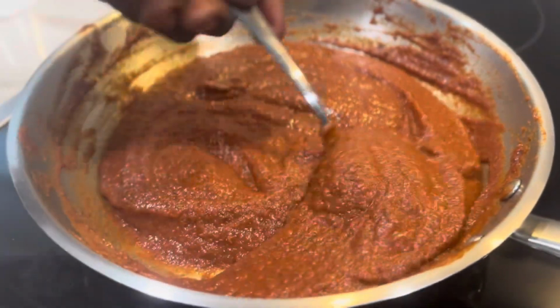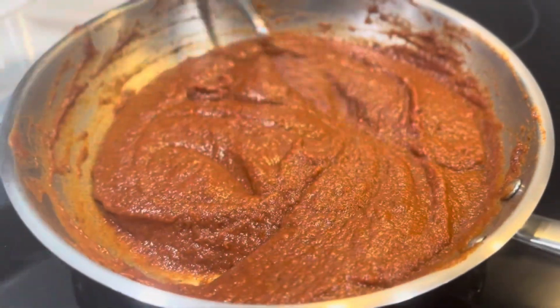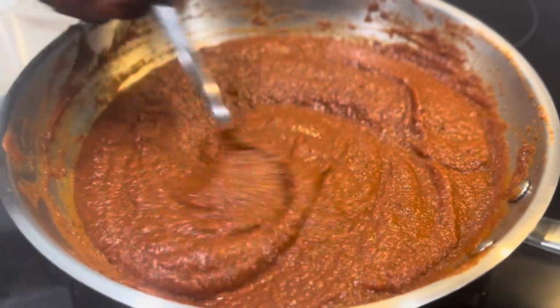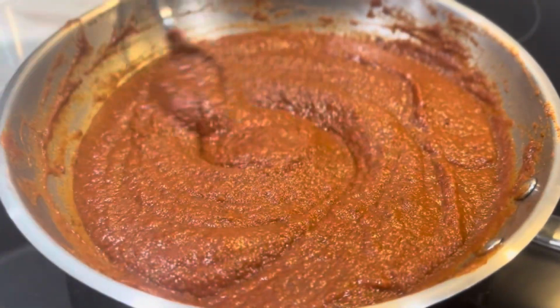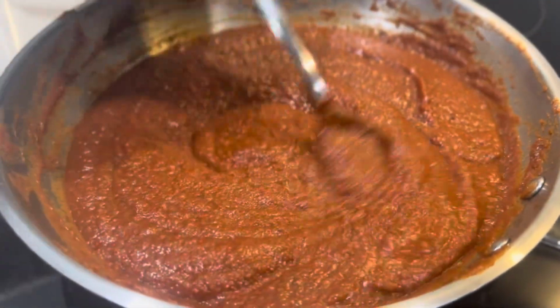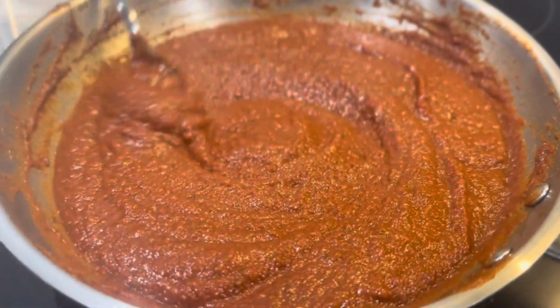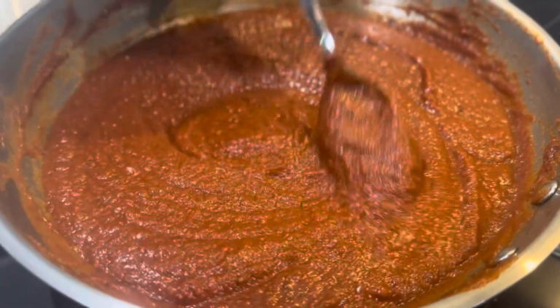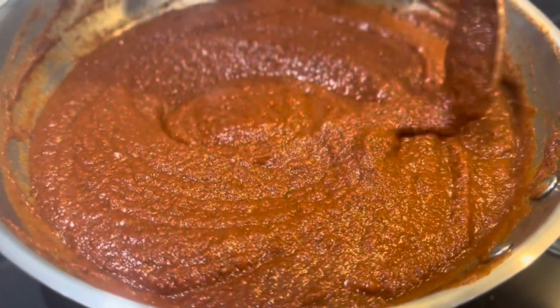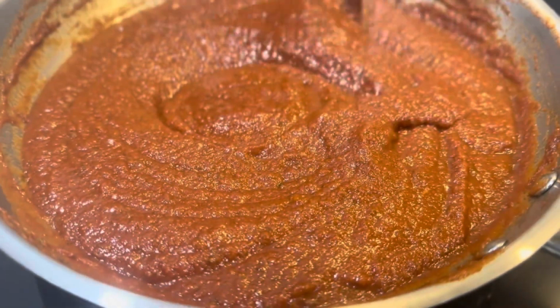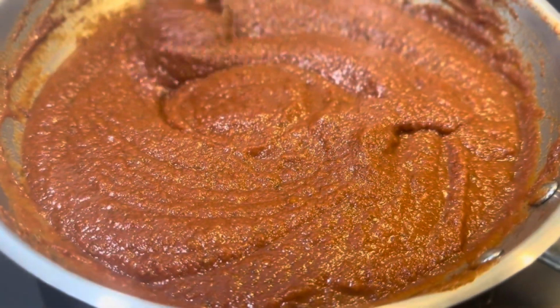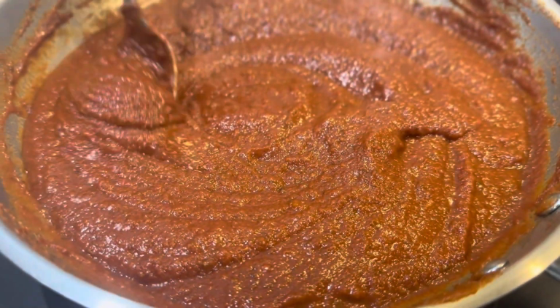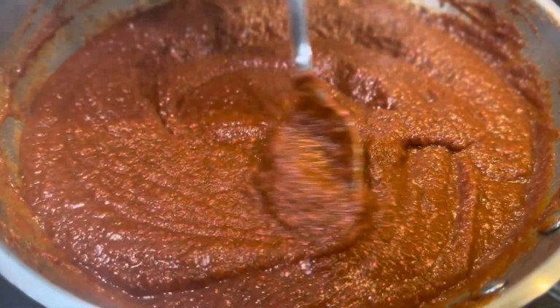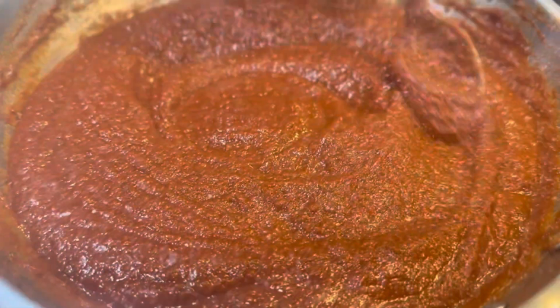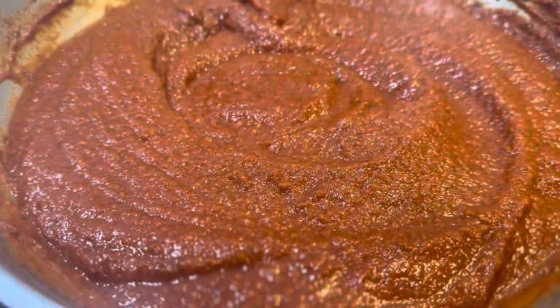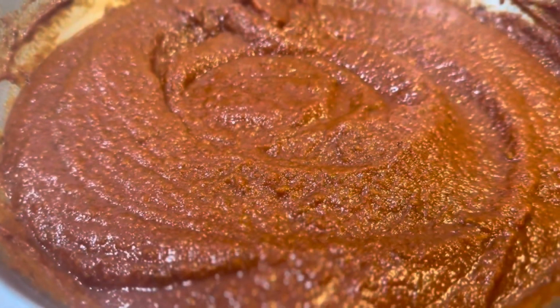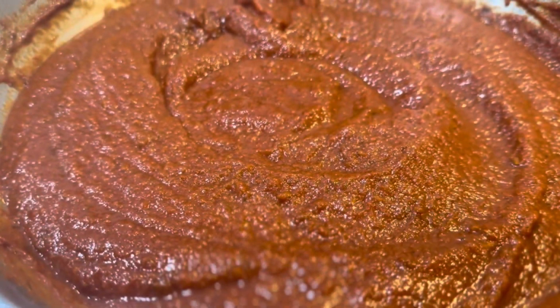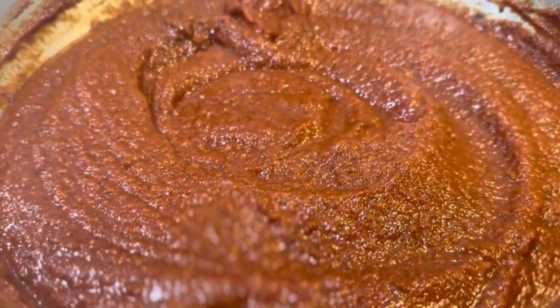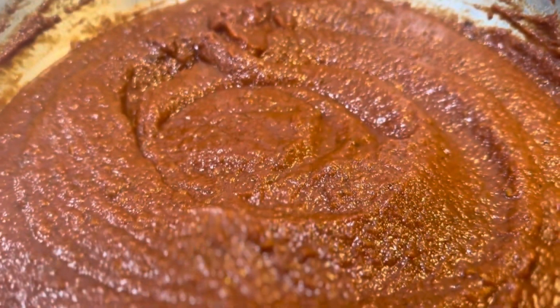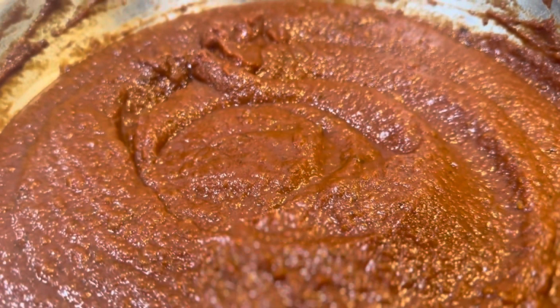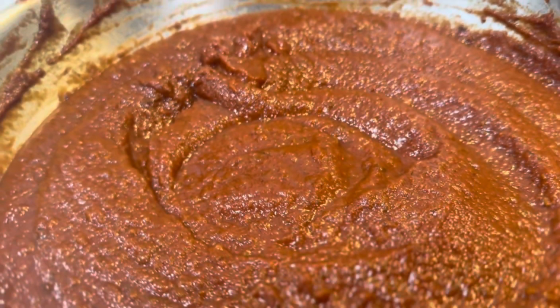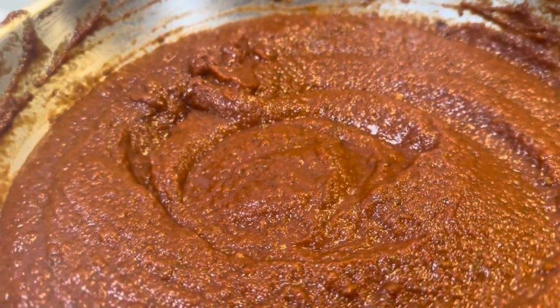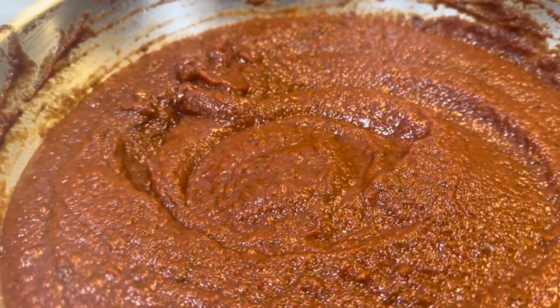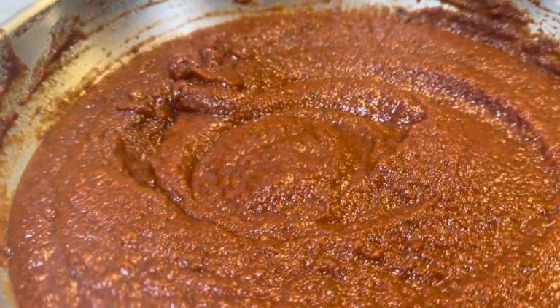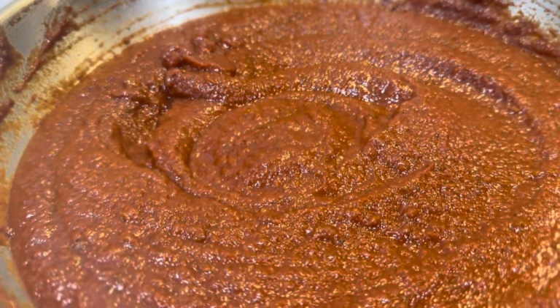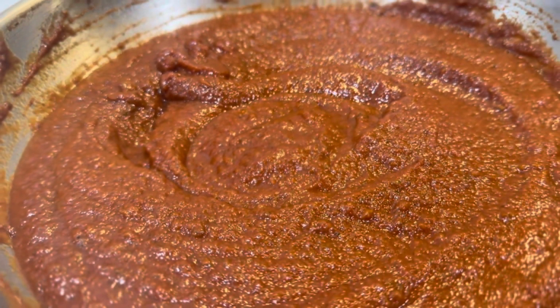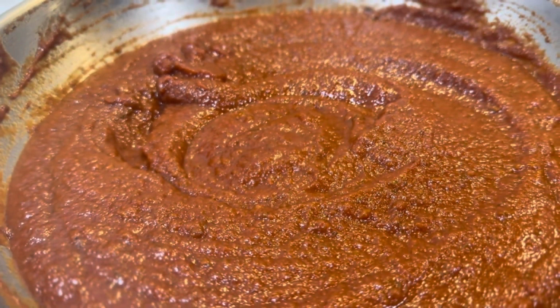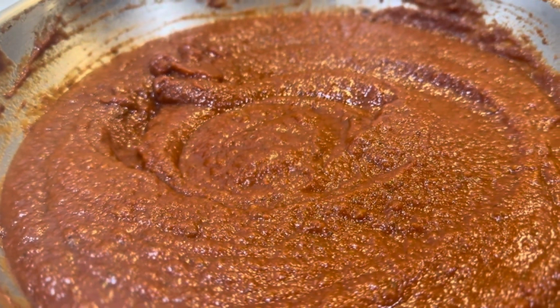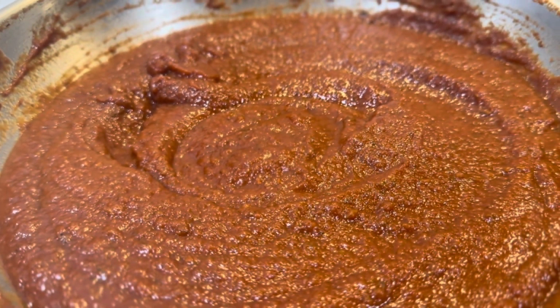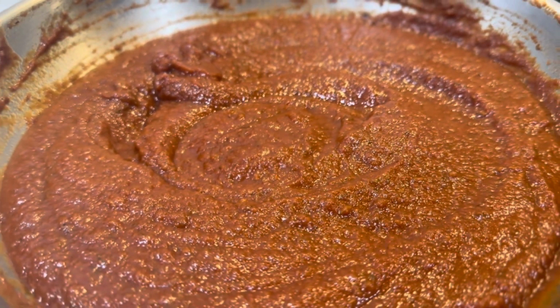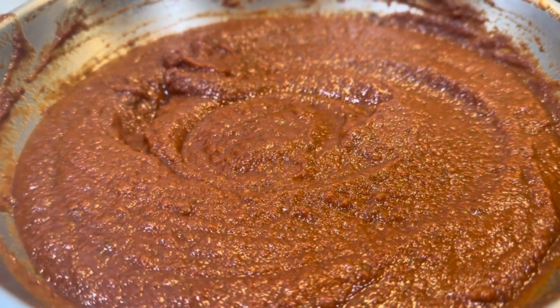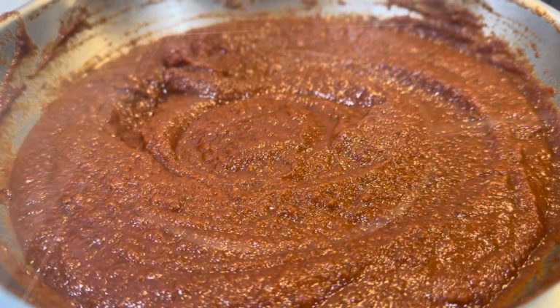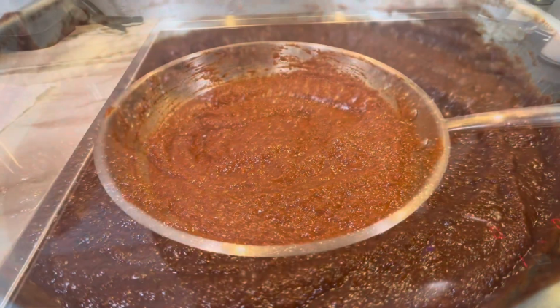Making our sauces instead of buying them has made a major difference in our lives. It has helped us so much when it comes to our mind-body connection. Figuring out flavor combinations that work for us is a great way to reach a deeper level of self-understanding.